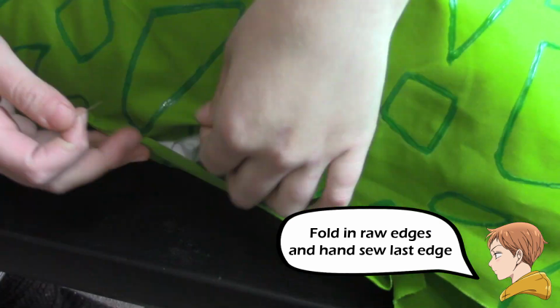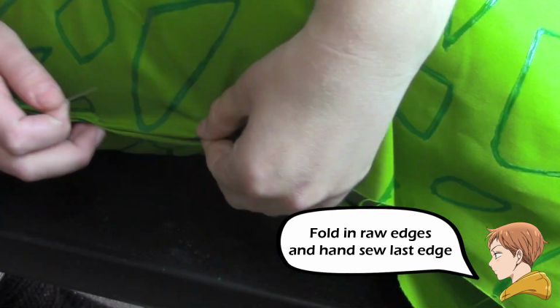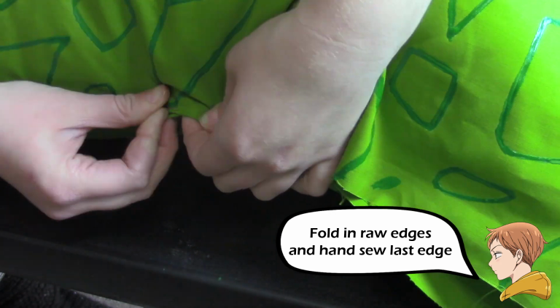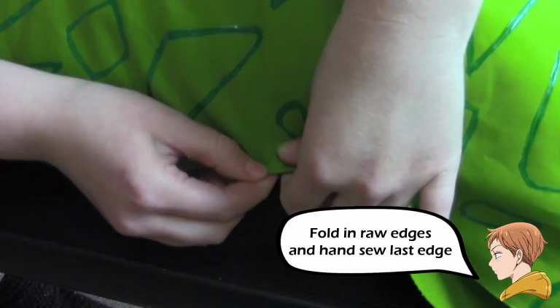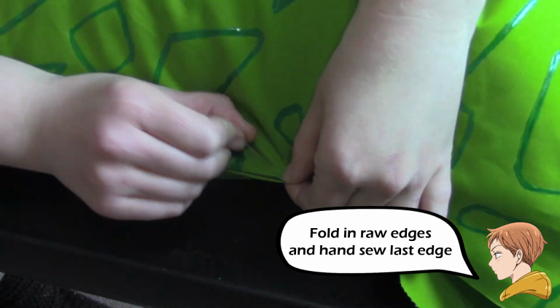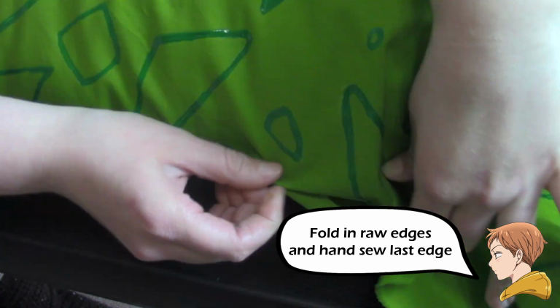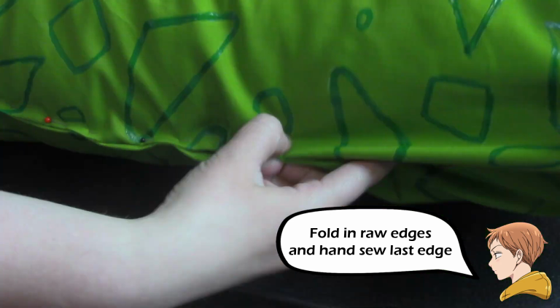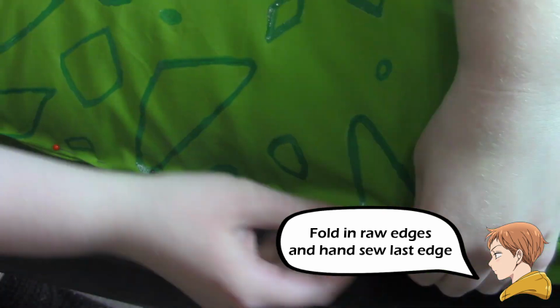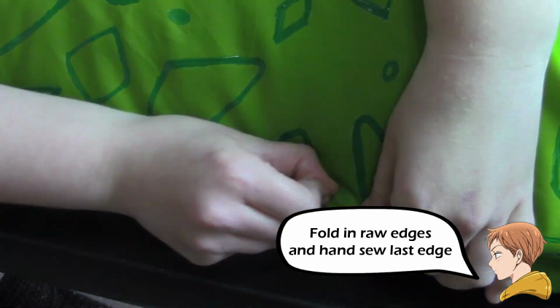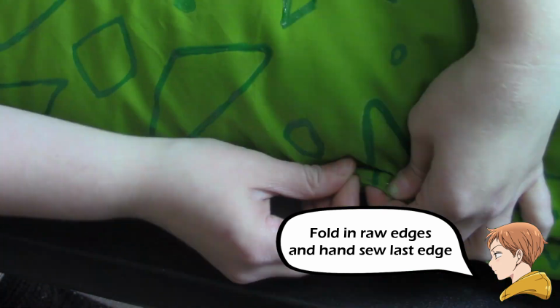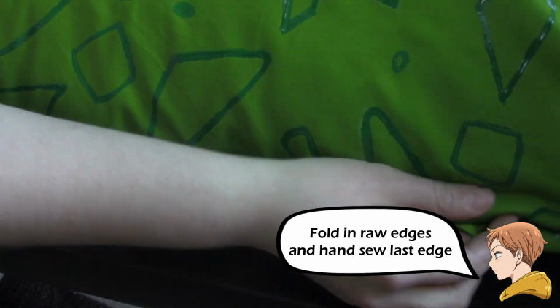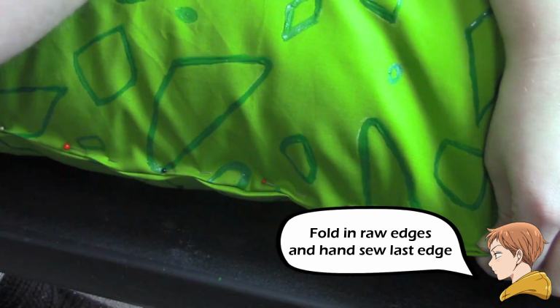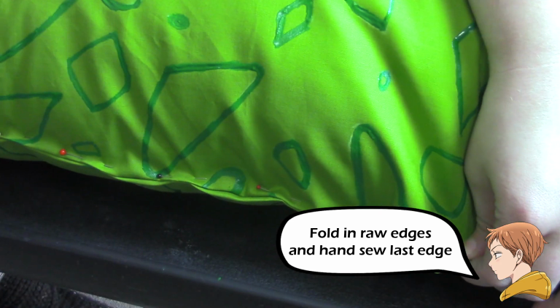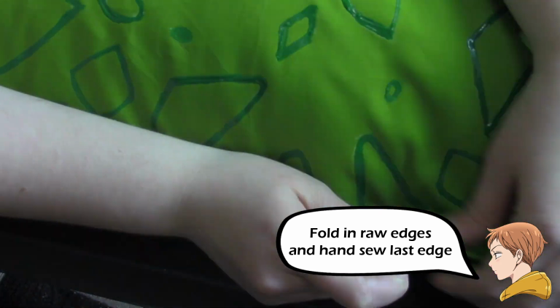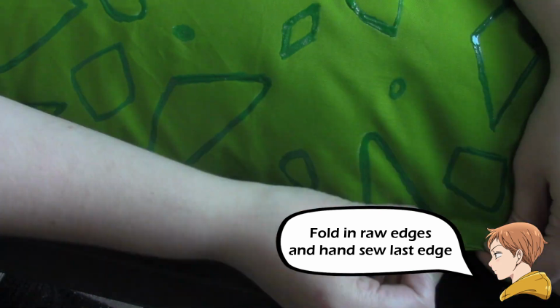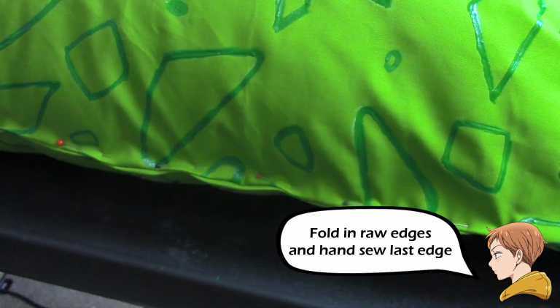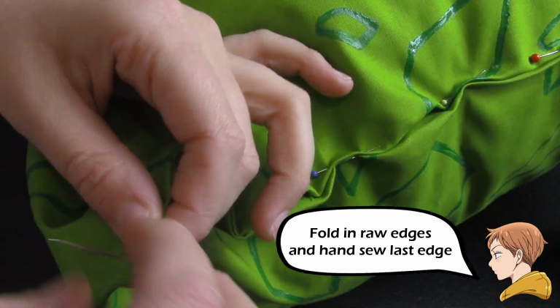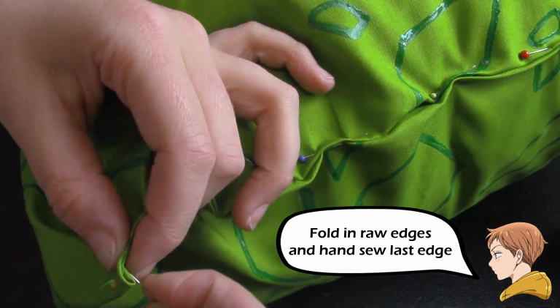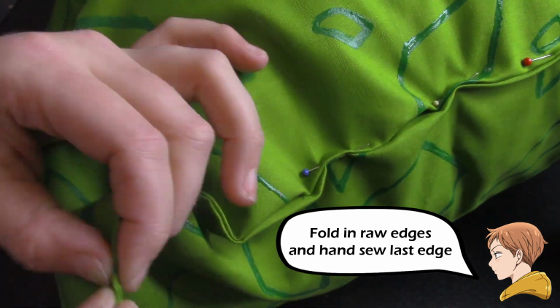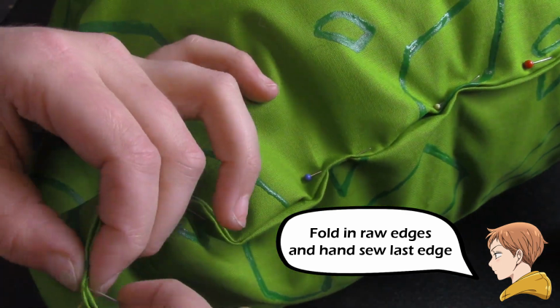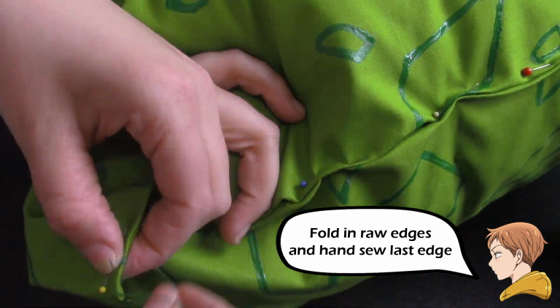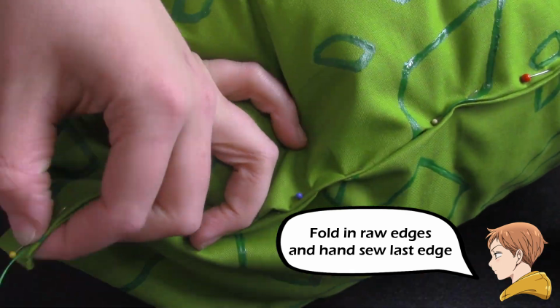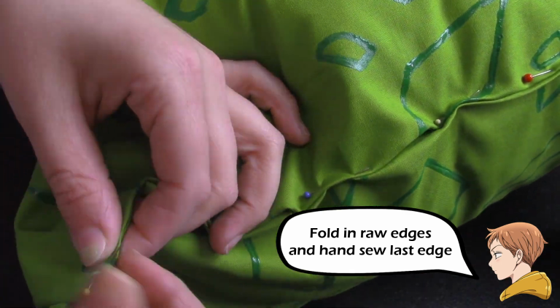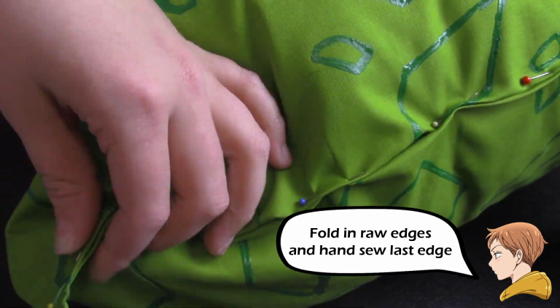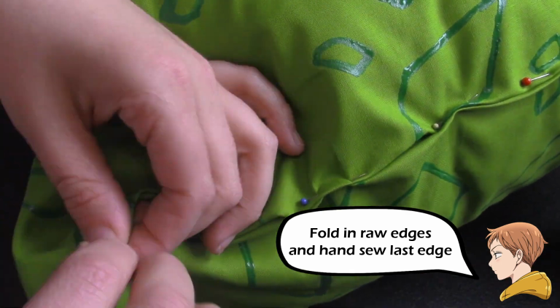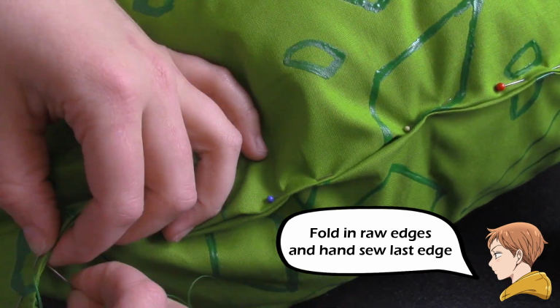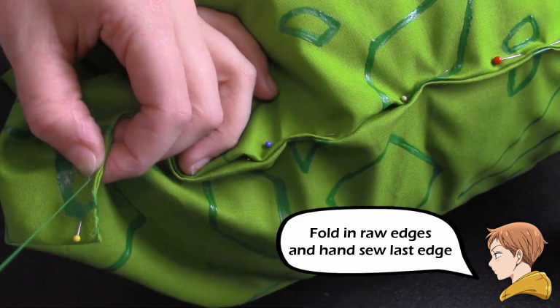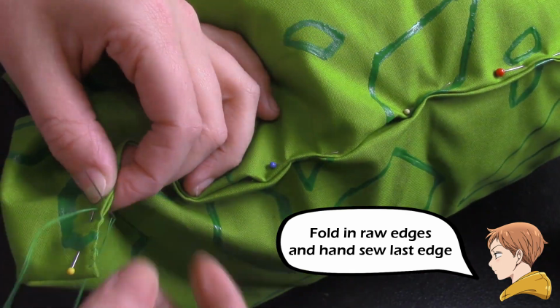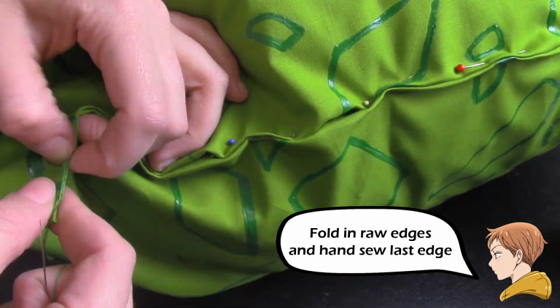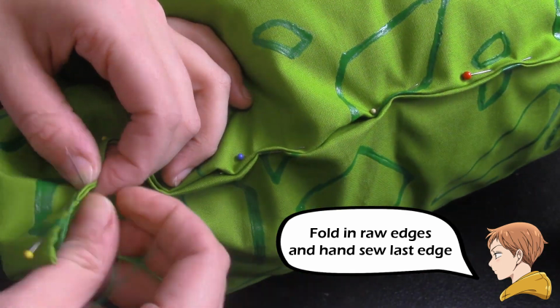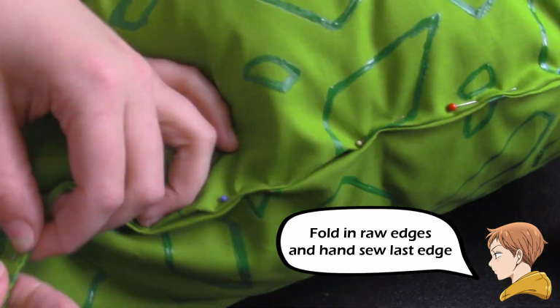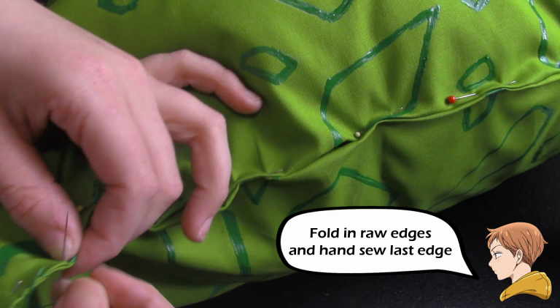When I started the project, I used about one yard of fabric. I suggest that when you do it, if you're going to make it with a pillow this big, you're going to want to get about two yards of fabric.